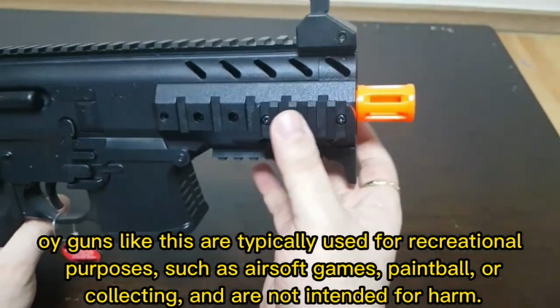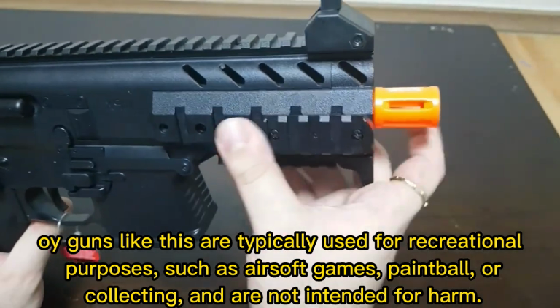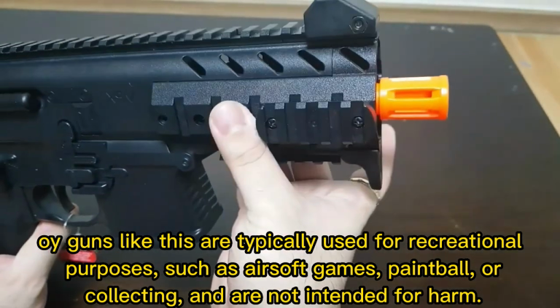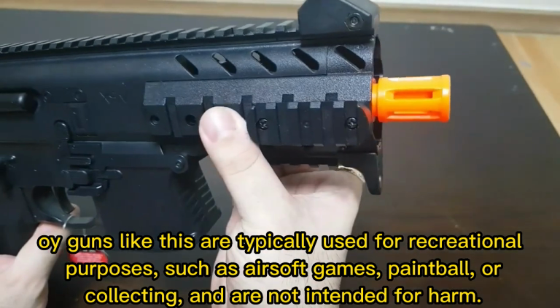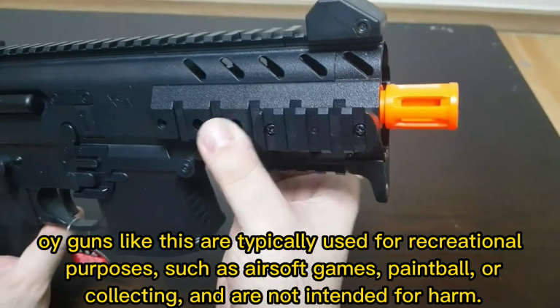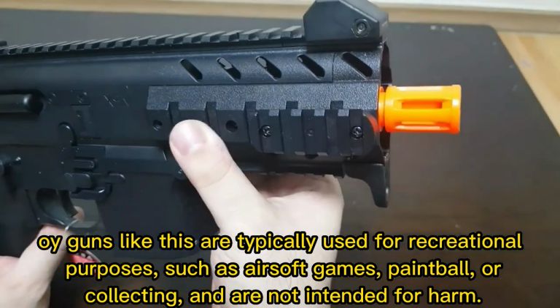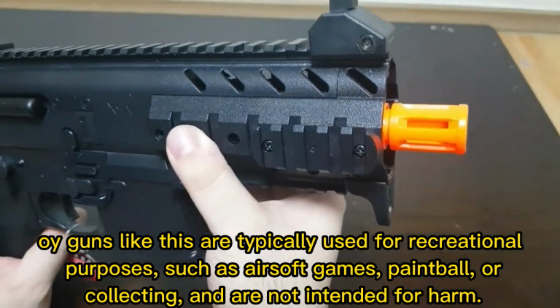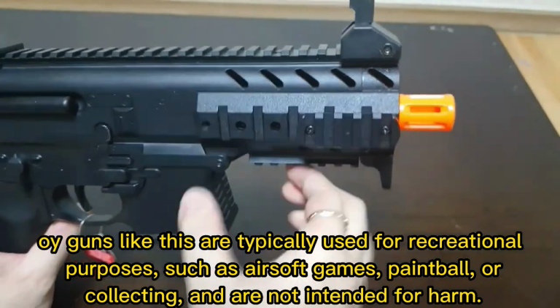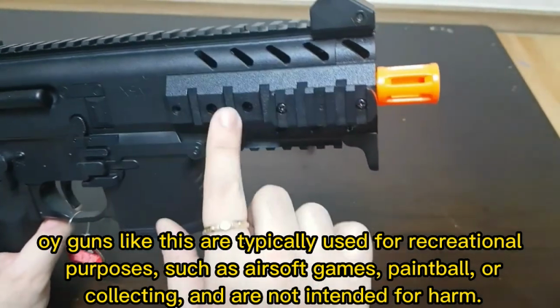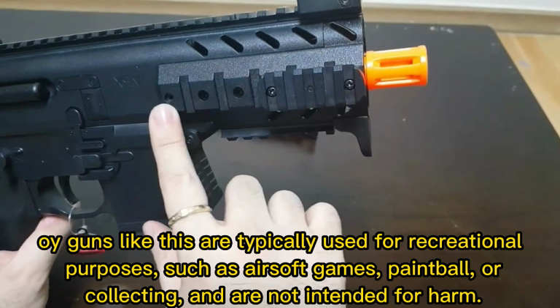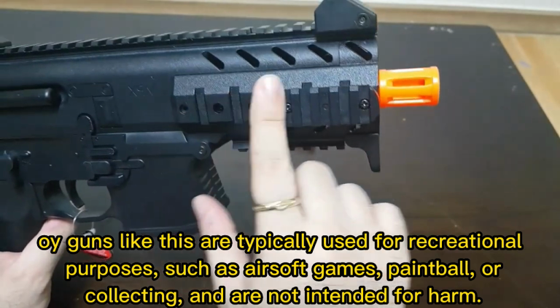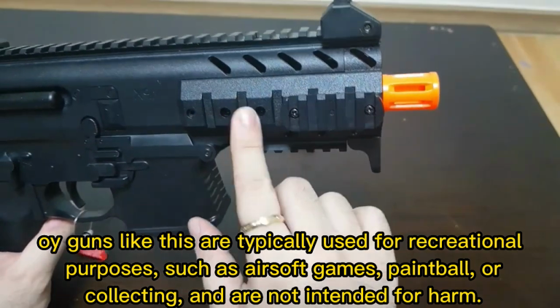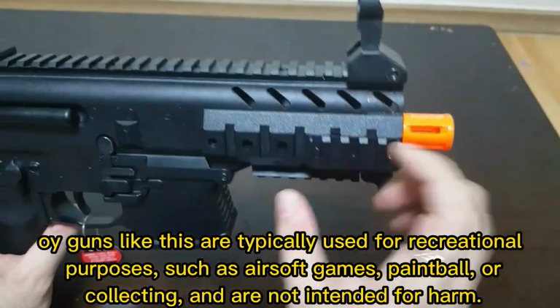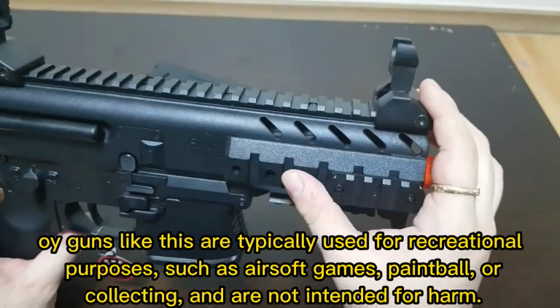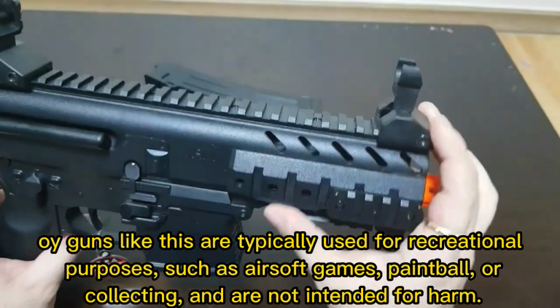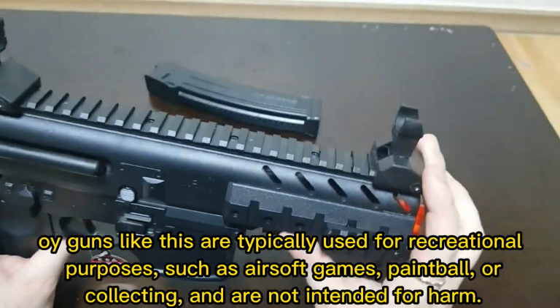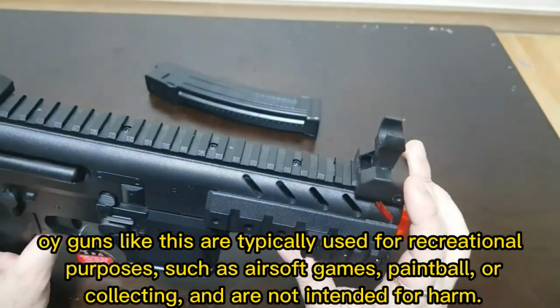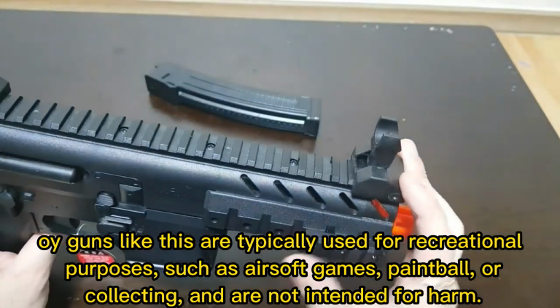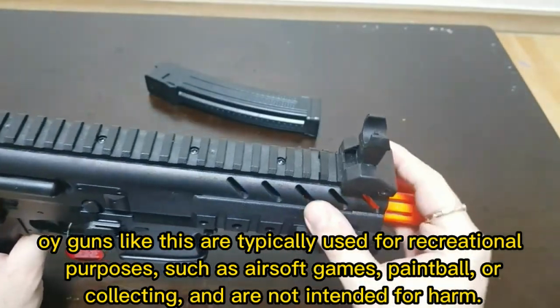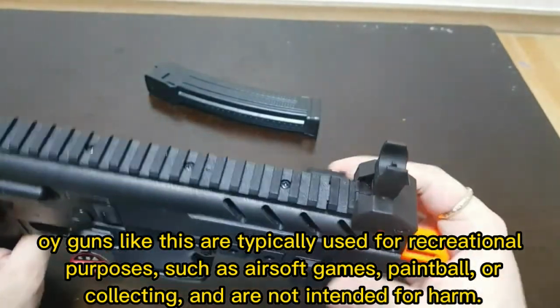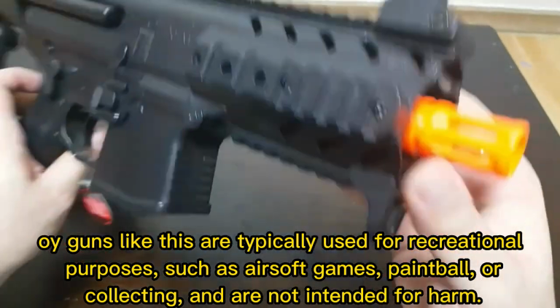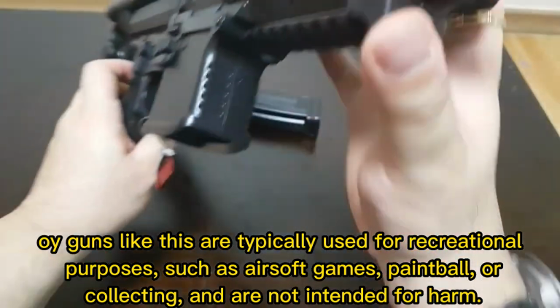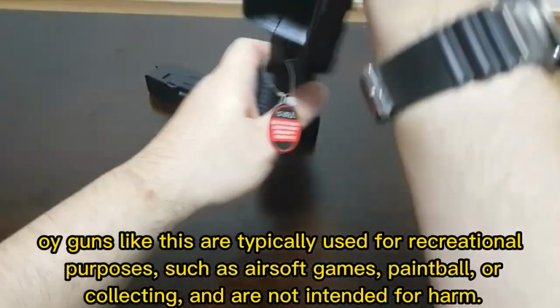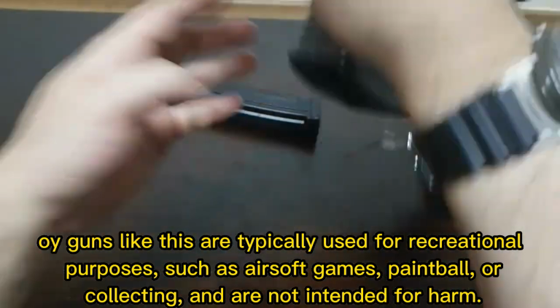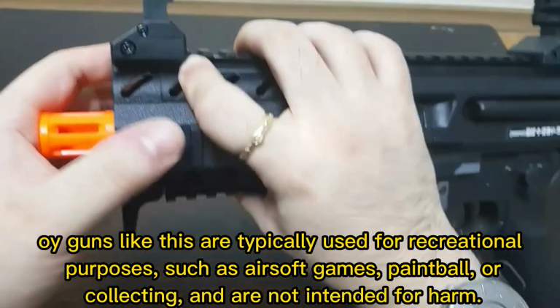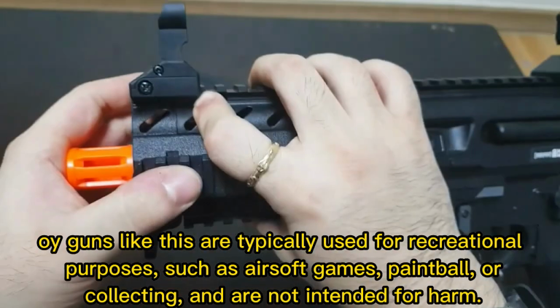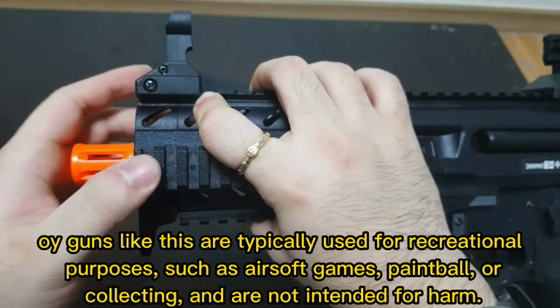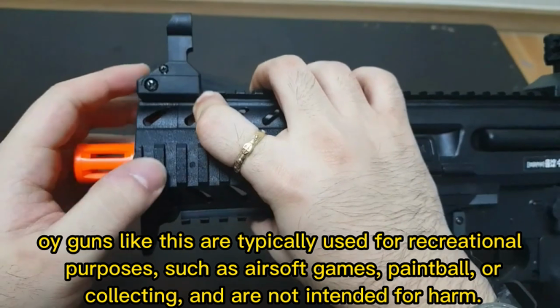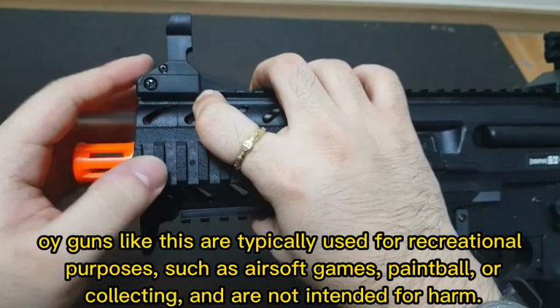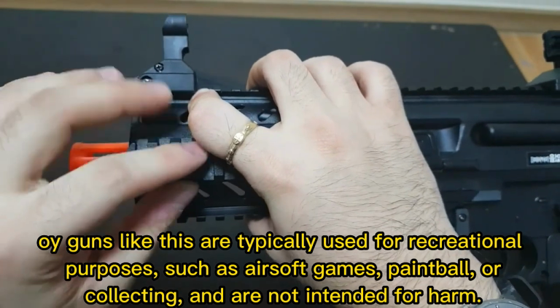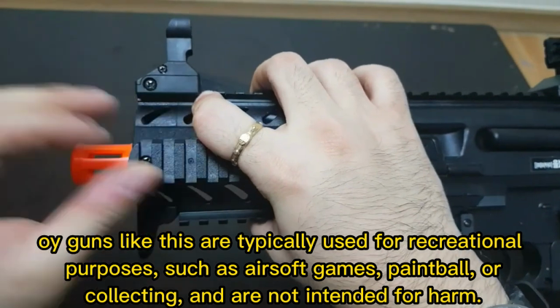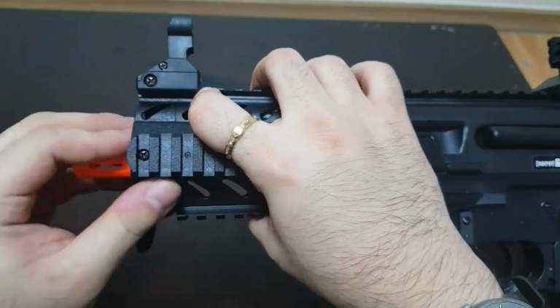Guns like this are typically used for recreational purposes, such as airsoft games, paintball, or collecting, and are not intended for harm.